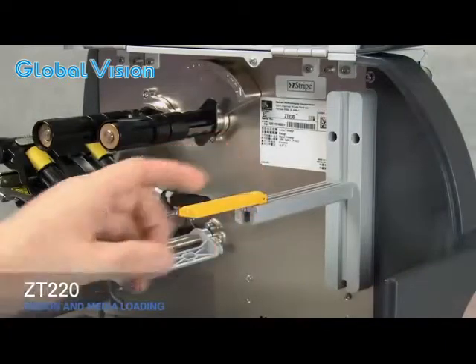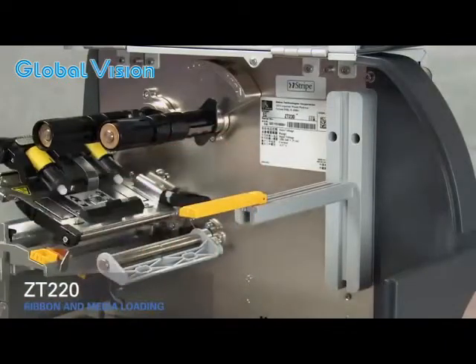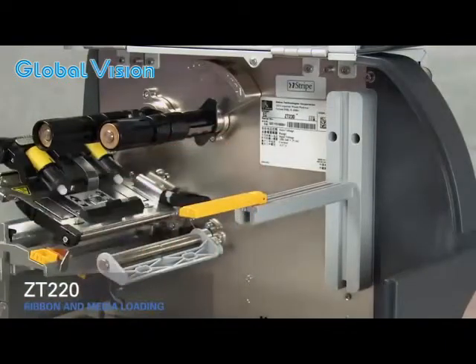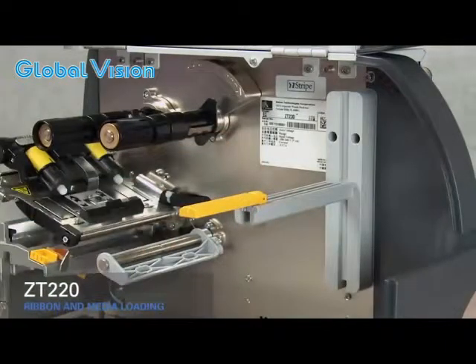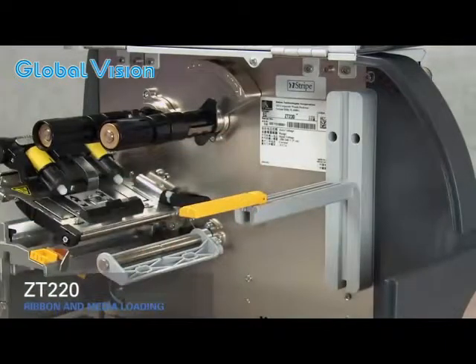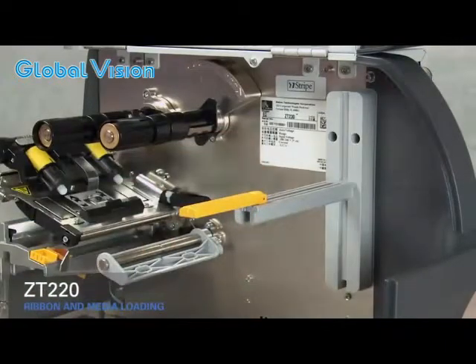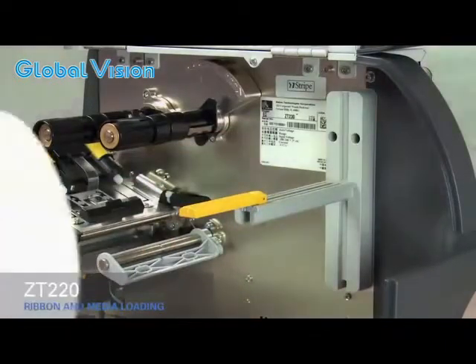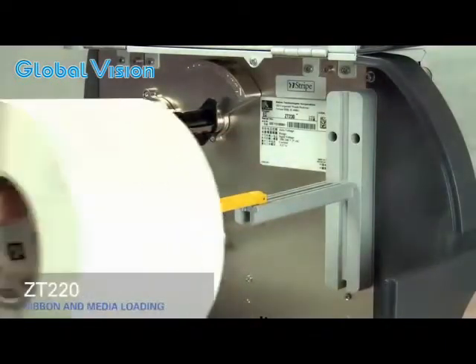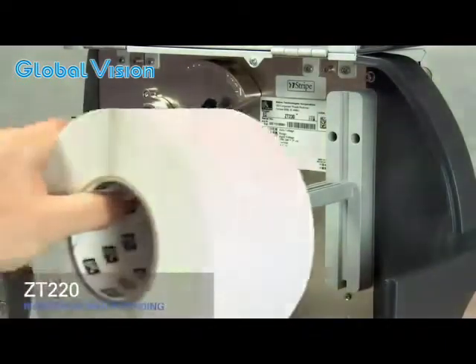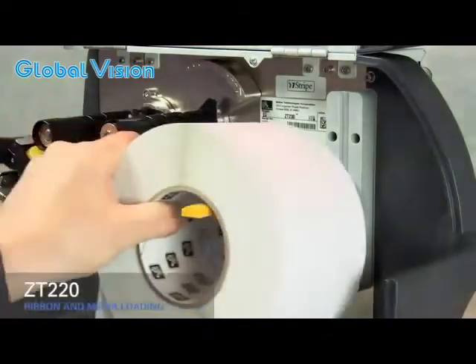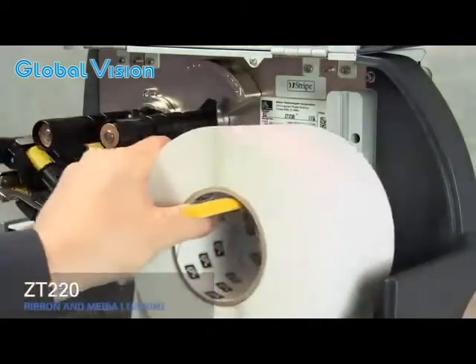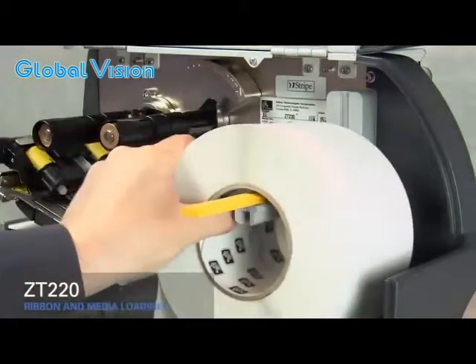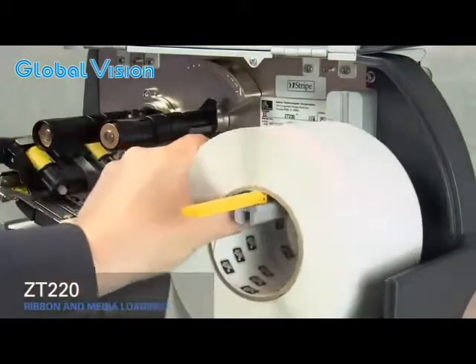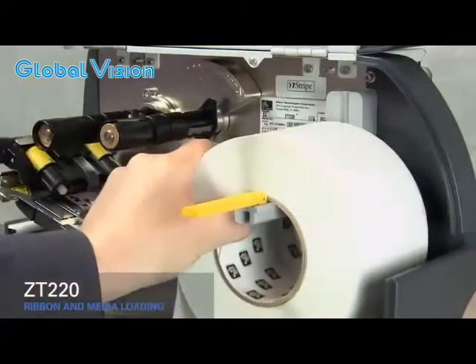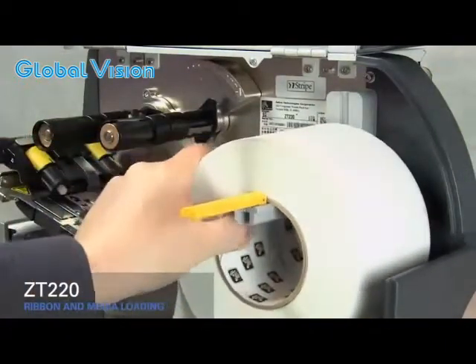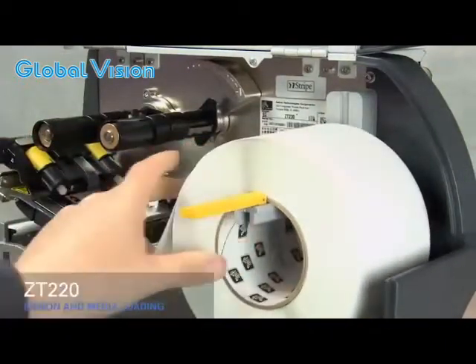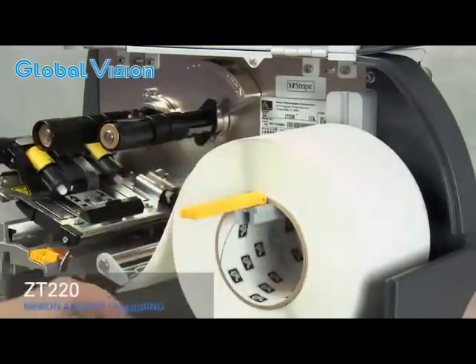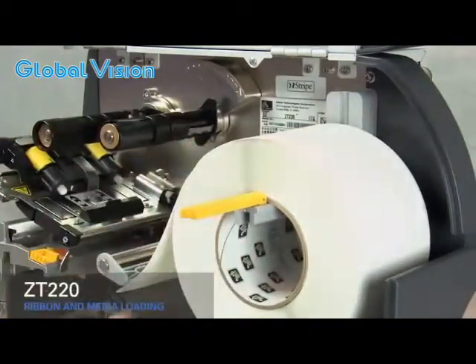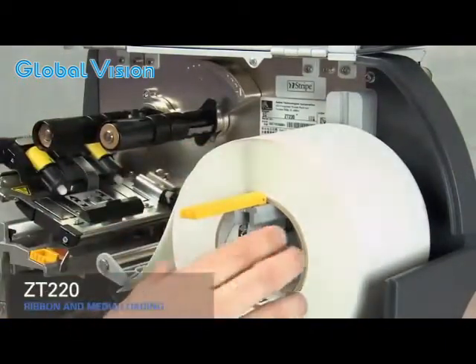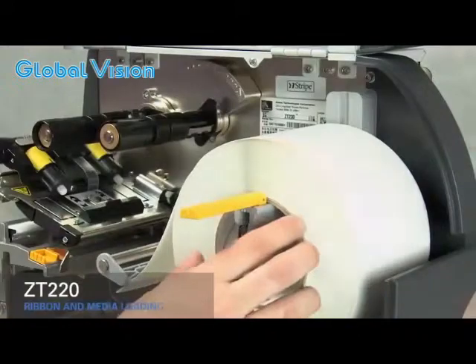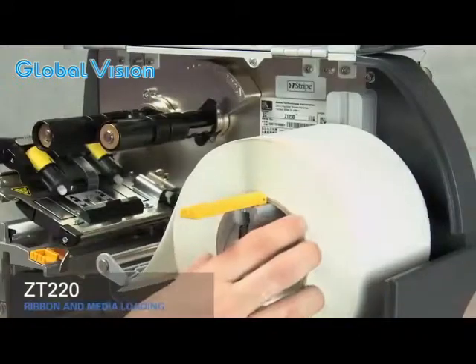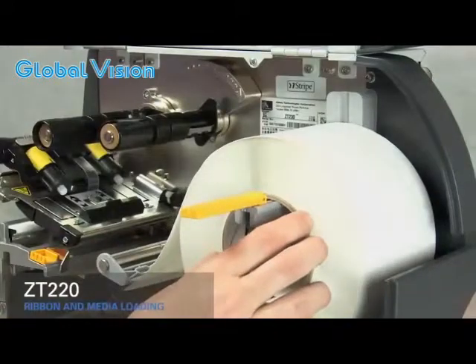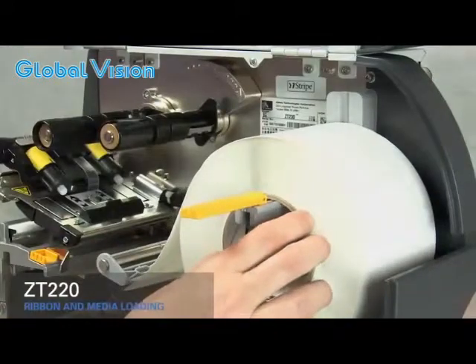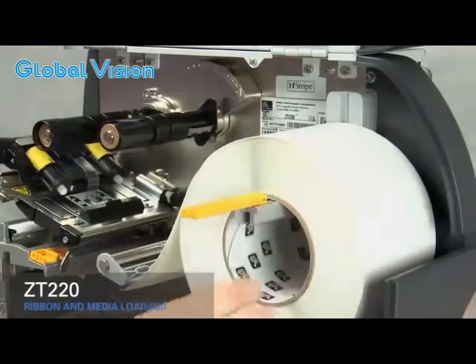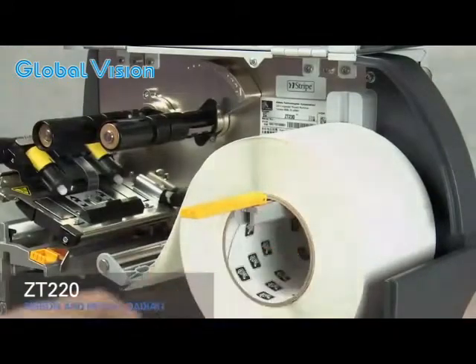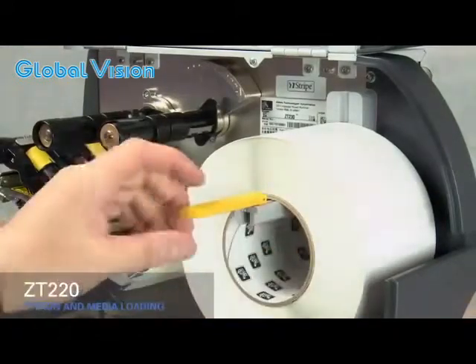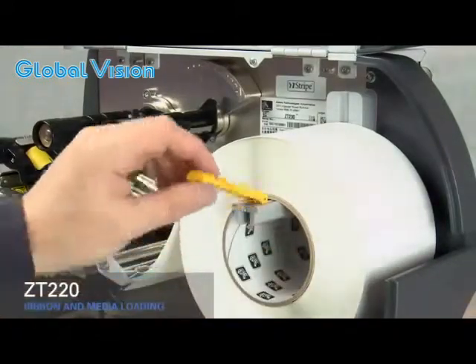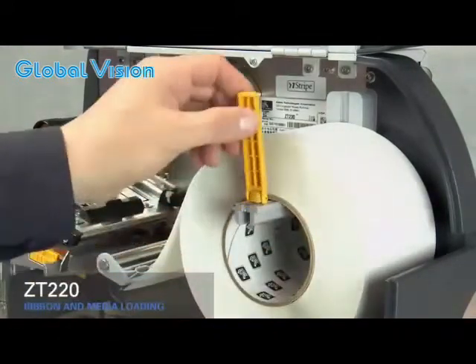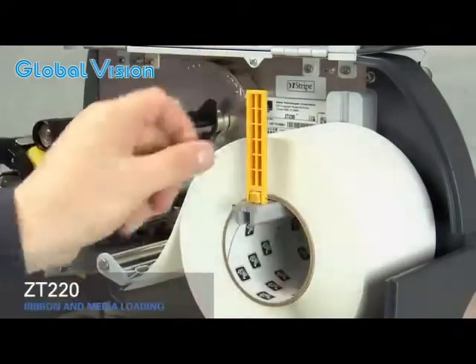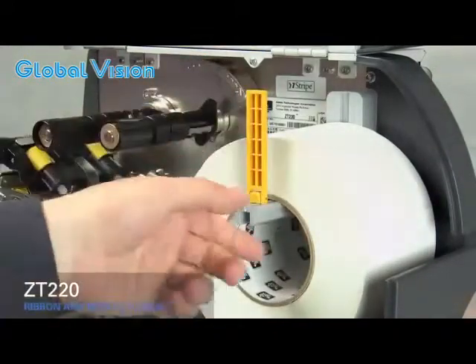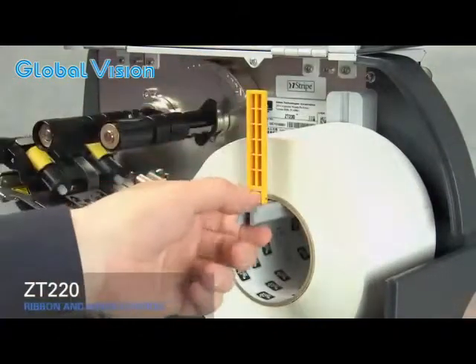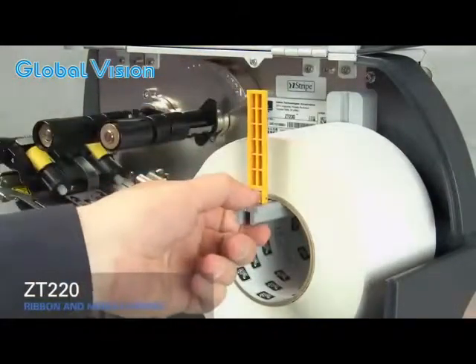Place the roll of media on the hanger and push it back. Flip up the media supply guide and slide it in.